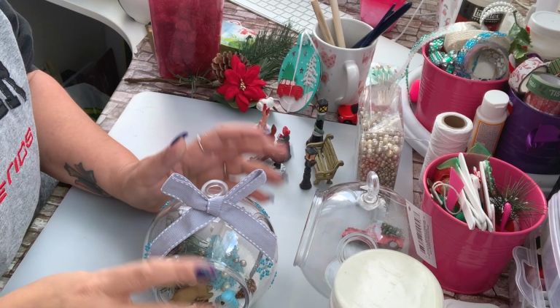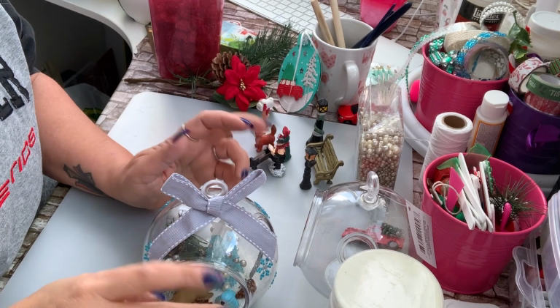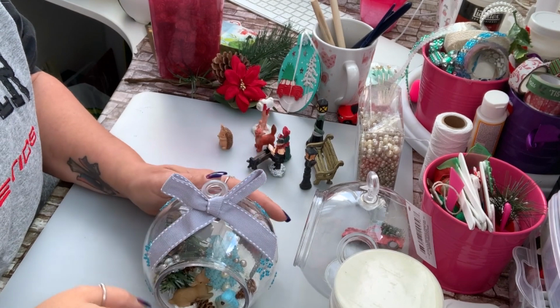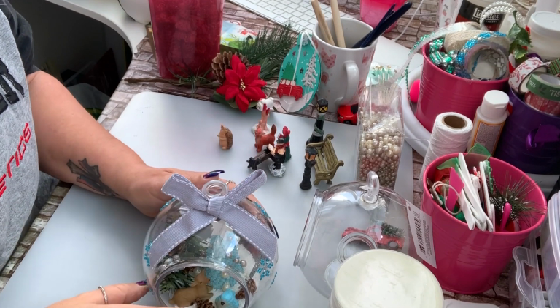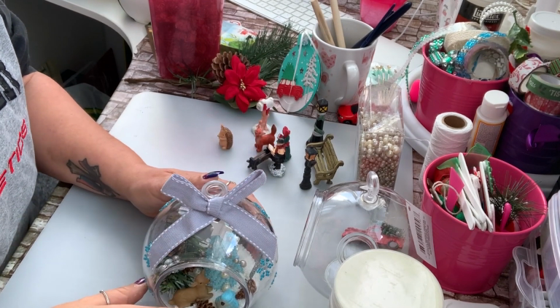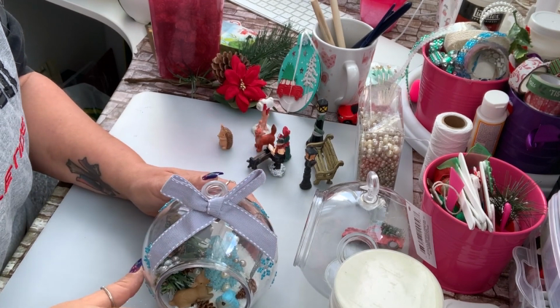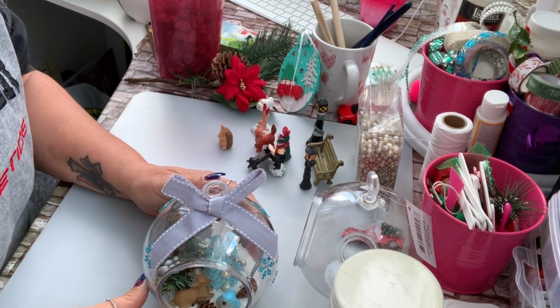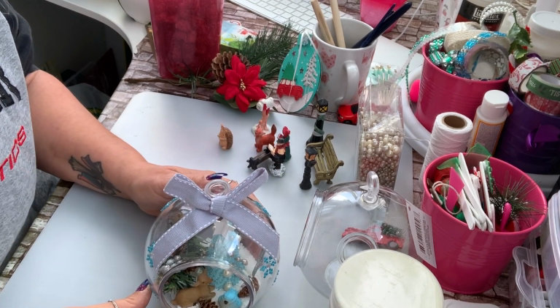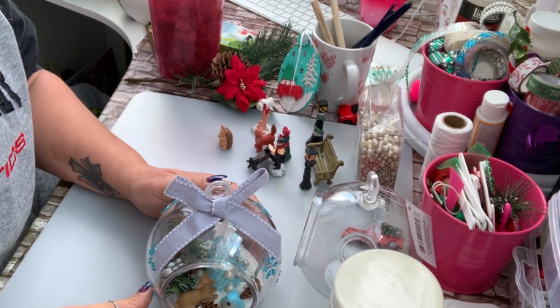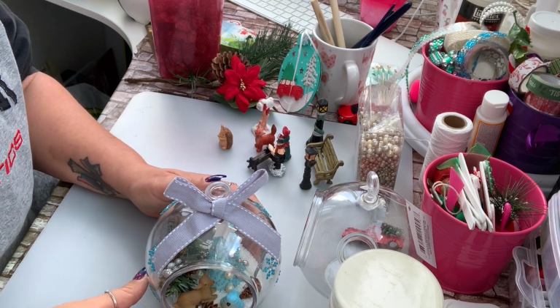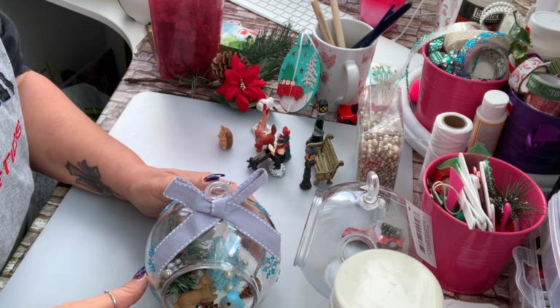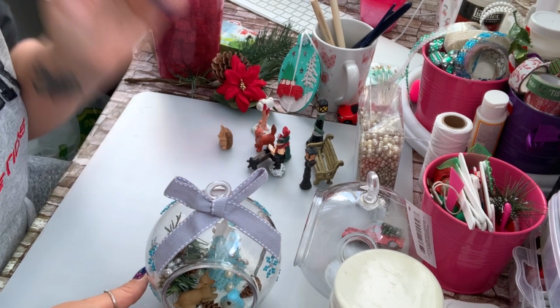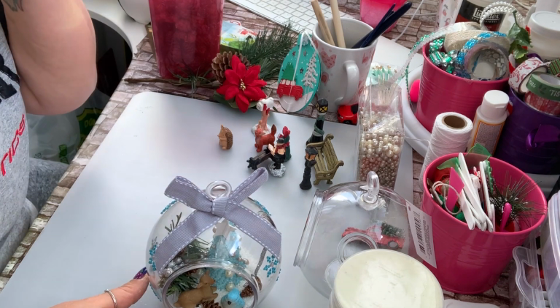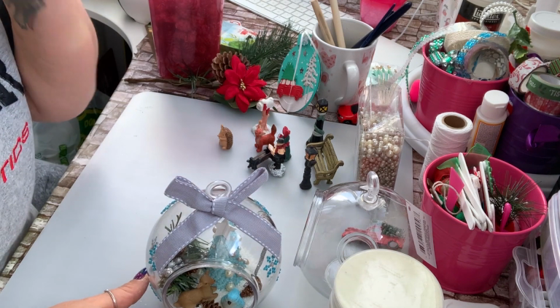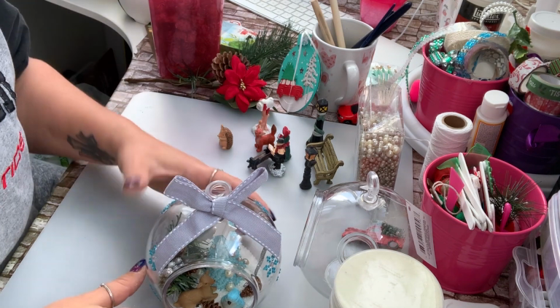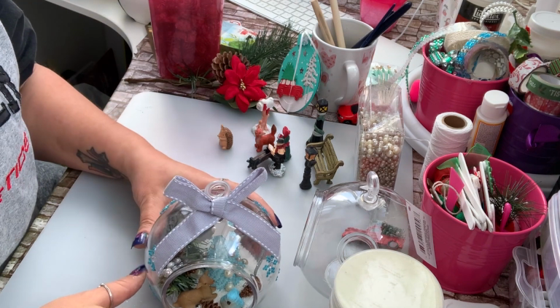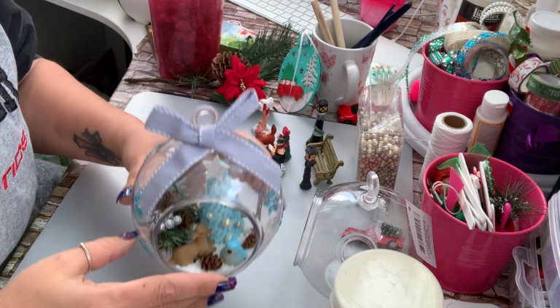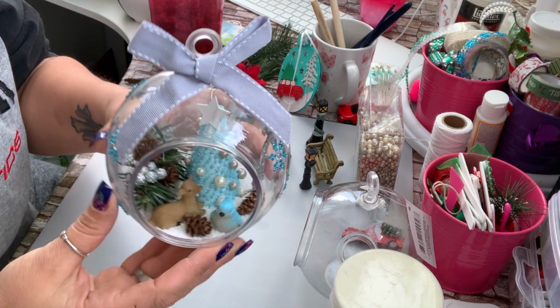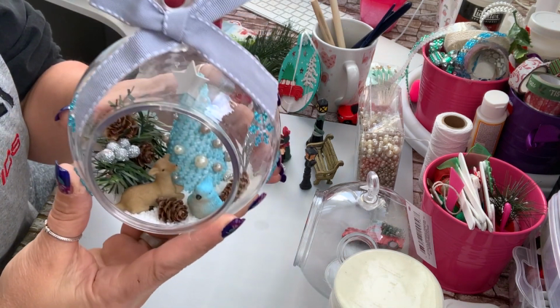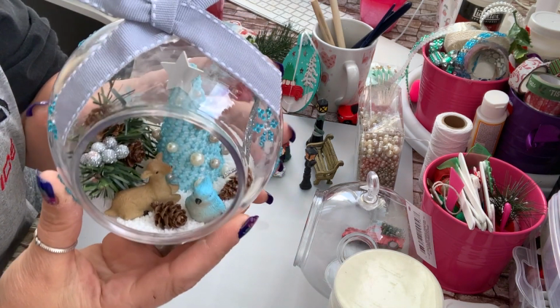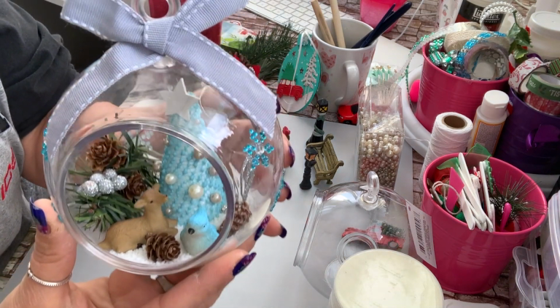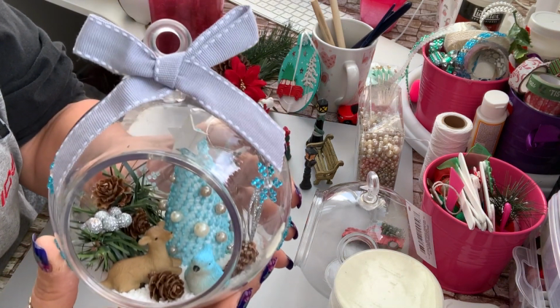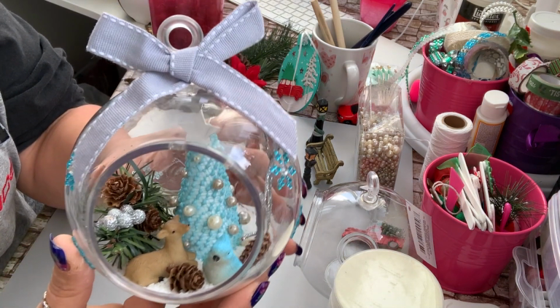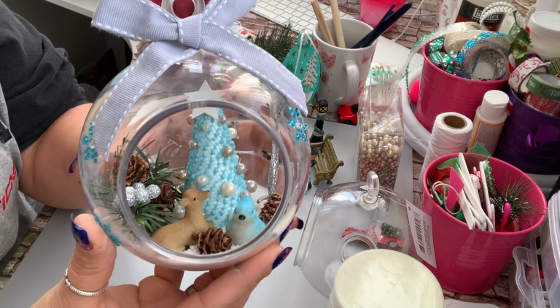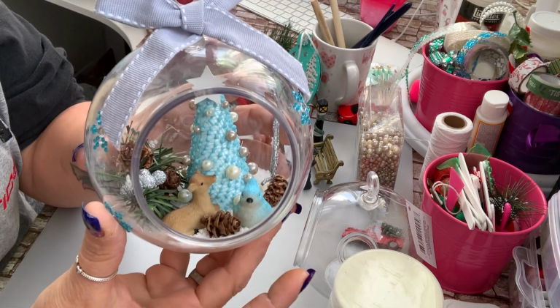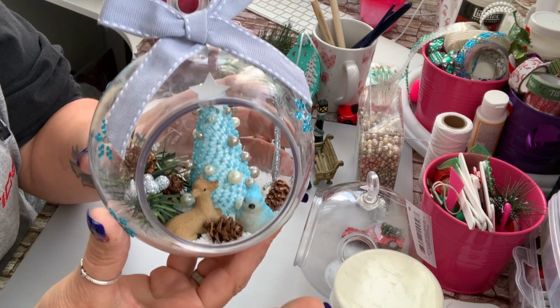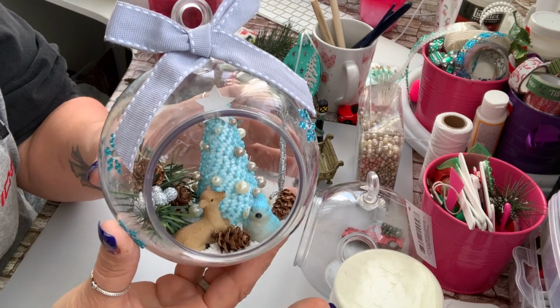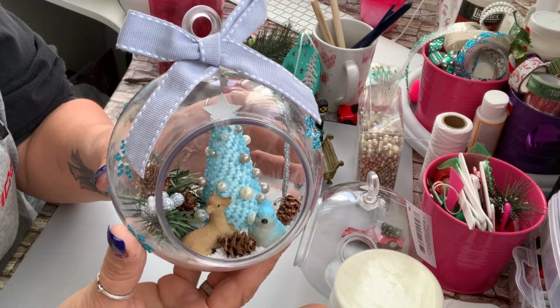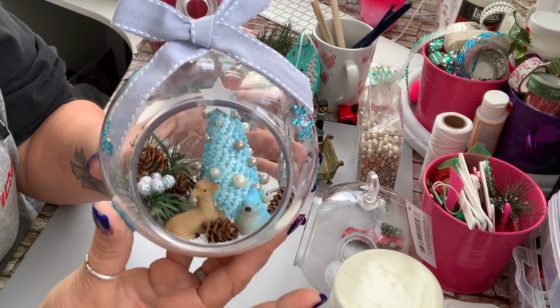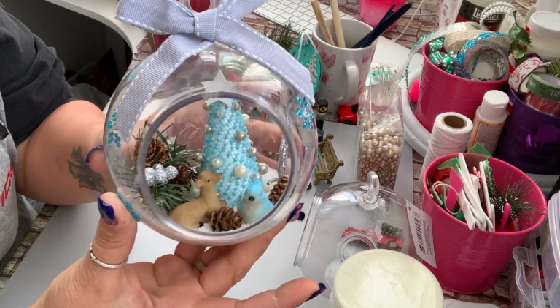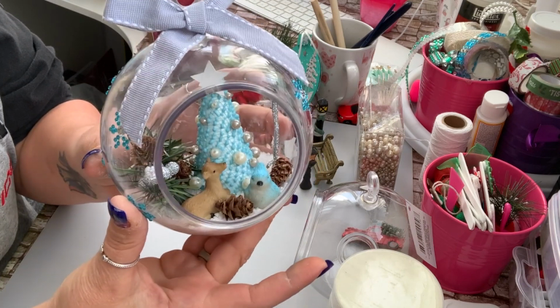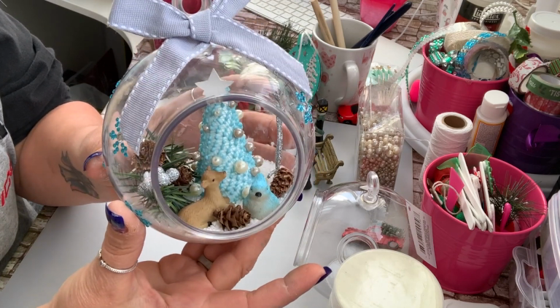Hi everyone, how's everyone doing? Welcome to my channel. My name is Tina. Today I'm going to share with you guys how I made this cute Dollar Tree terrarium.